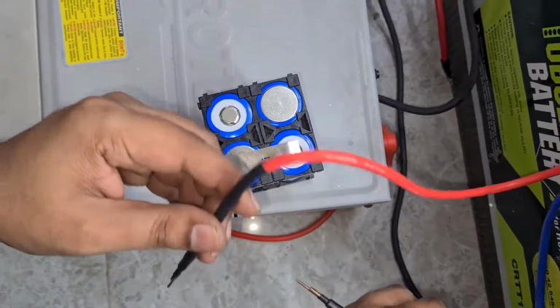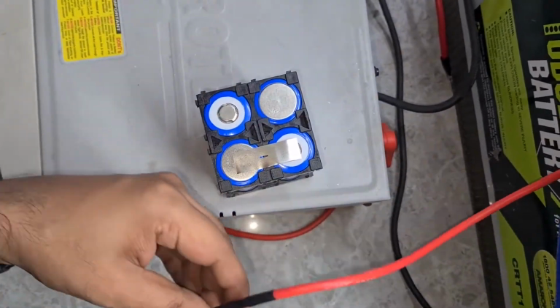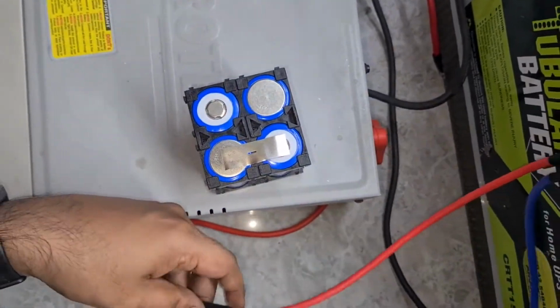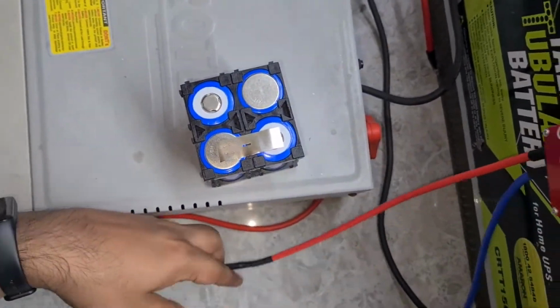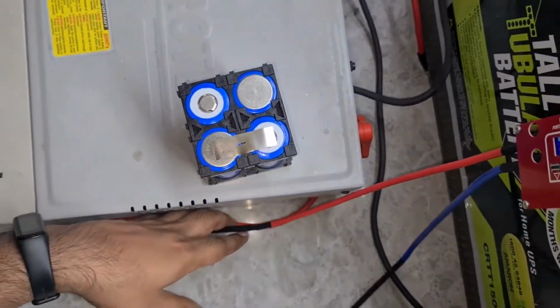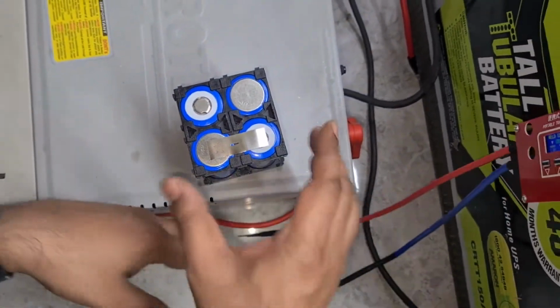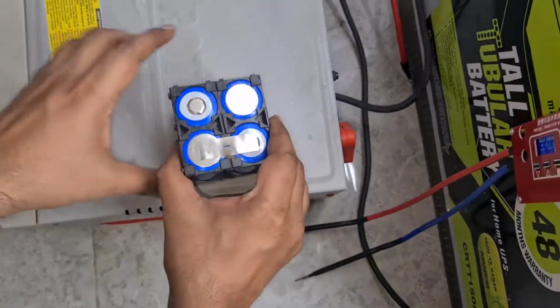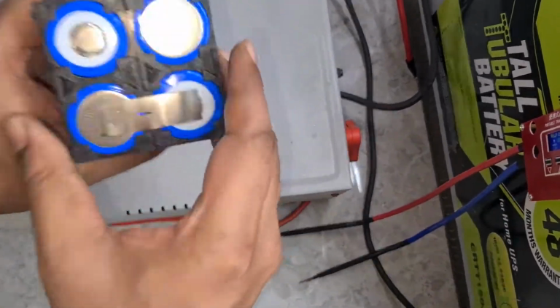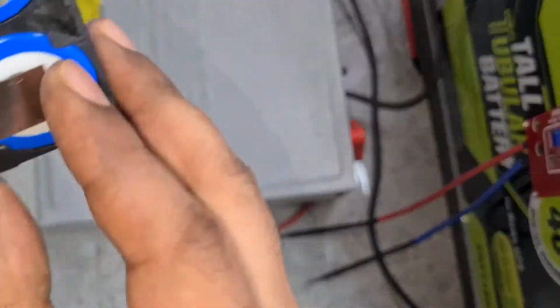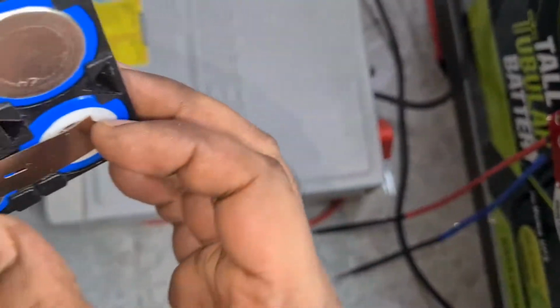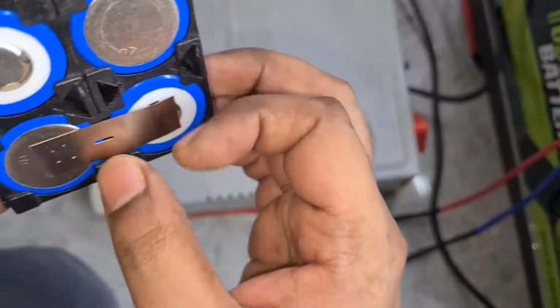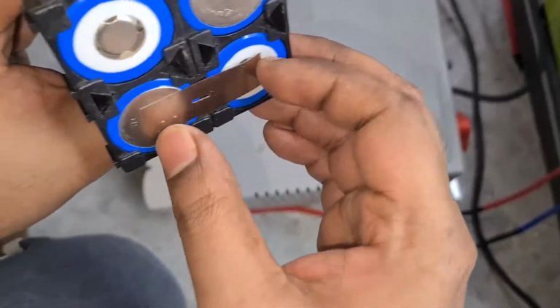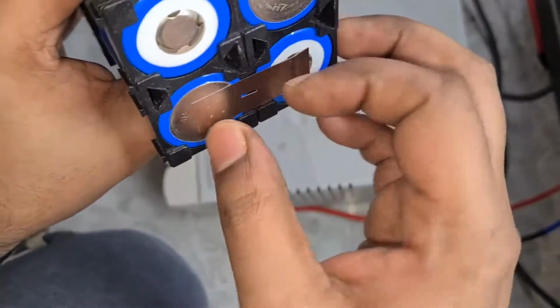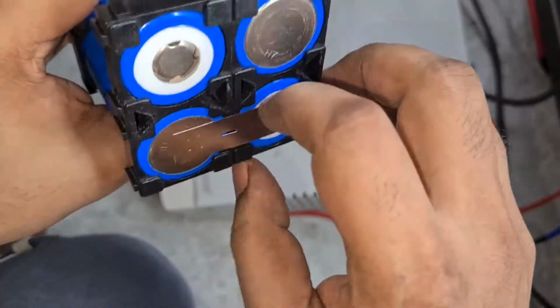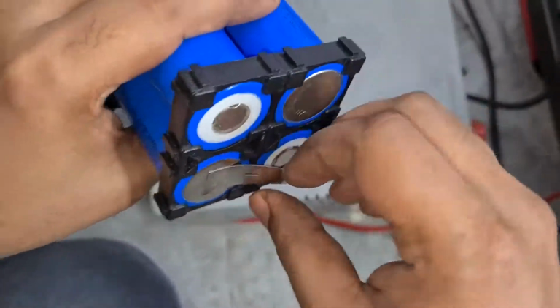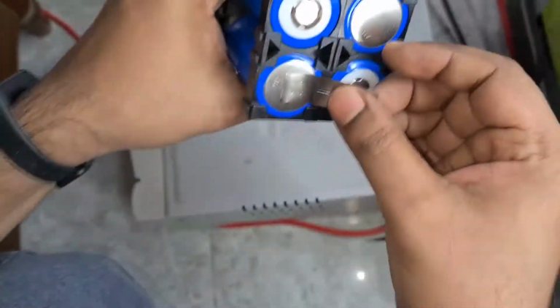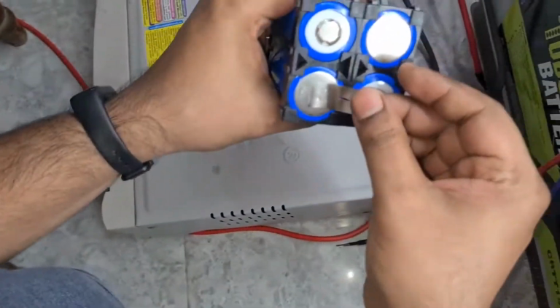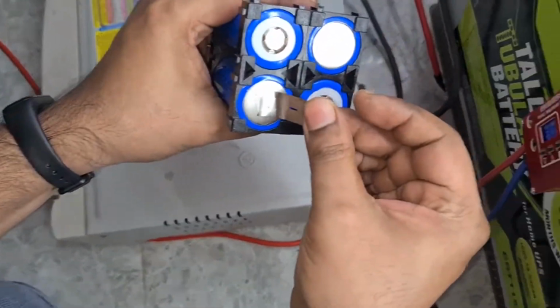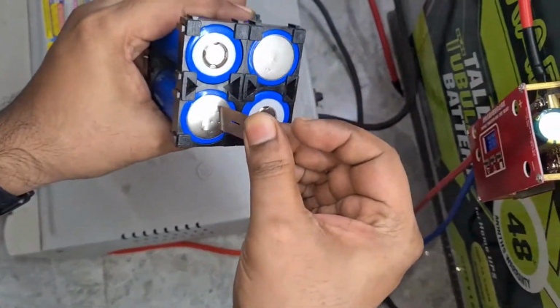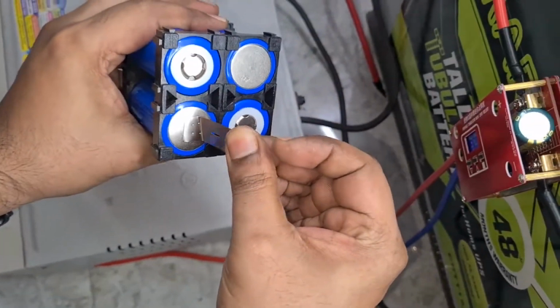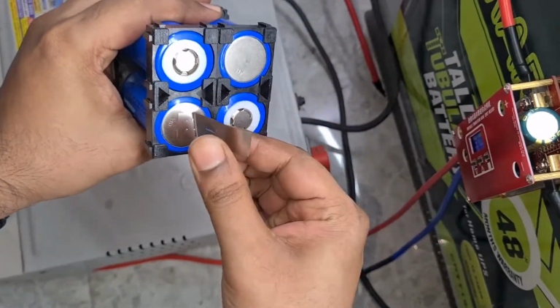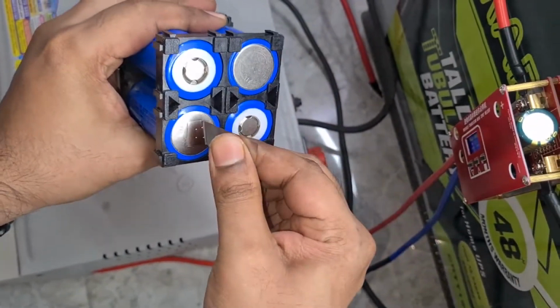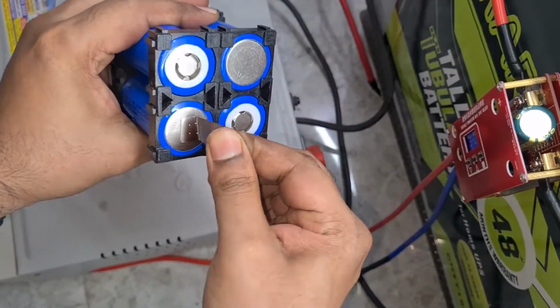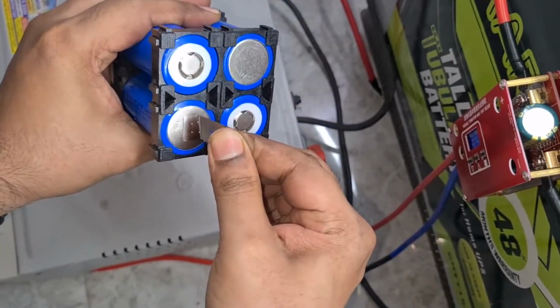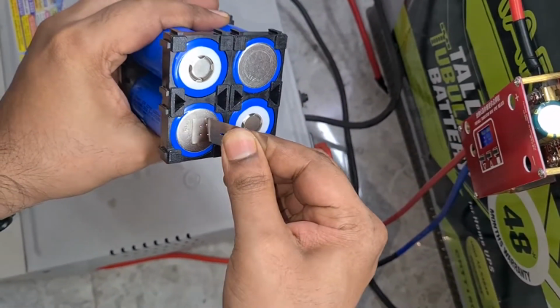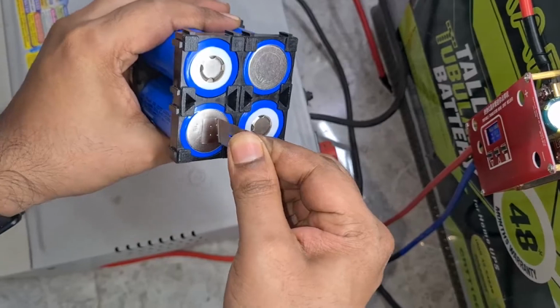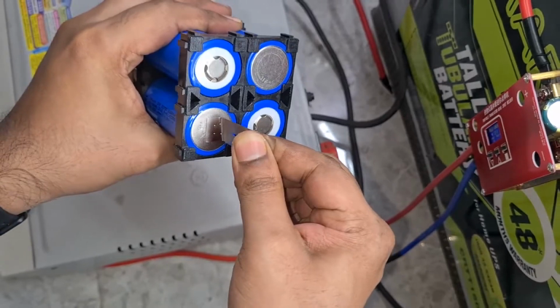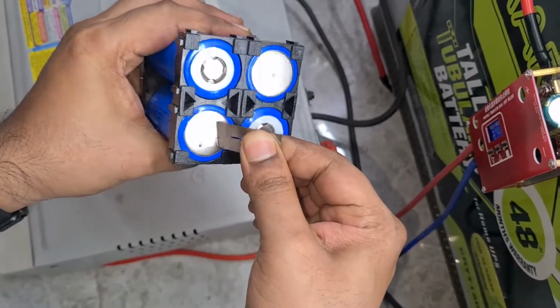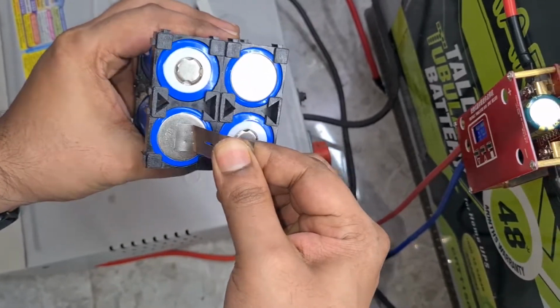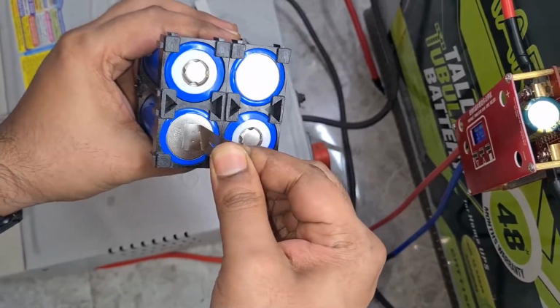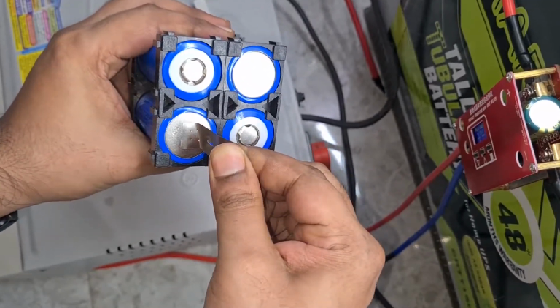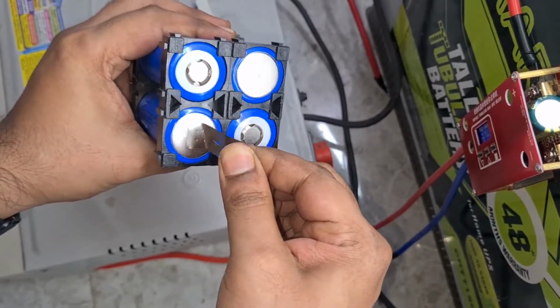Overall, I'm pretty satisfied with it for now. Troubleshooting it and making it work was a bit time-consuming, but it does work and the spot weld is quite secure. Thank you so much for watching — this is just a quick video, and if you haven't subscribed to my channel, please do subscribe.